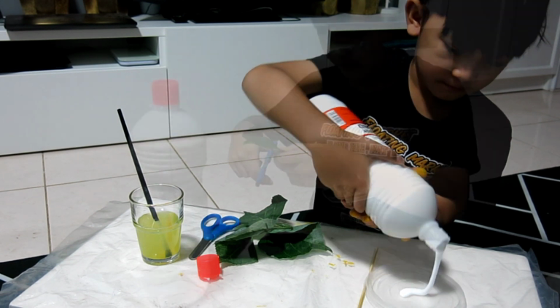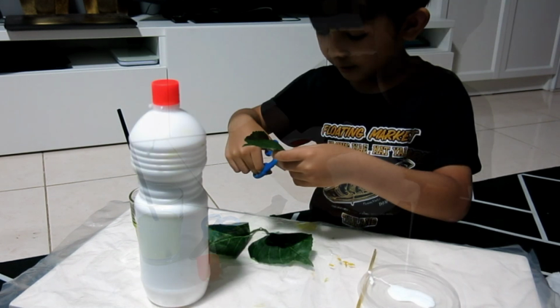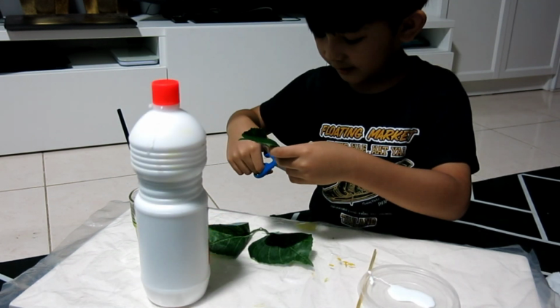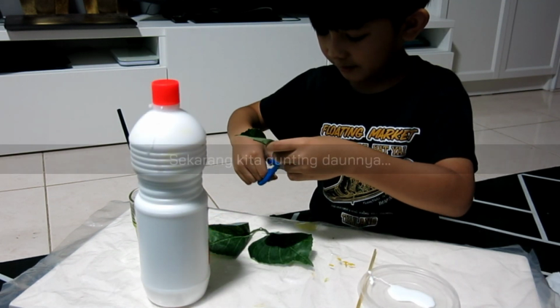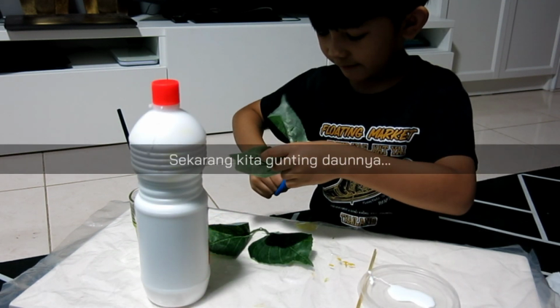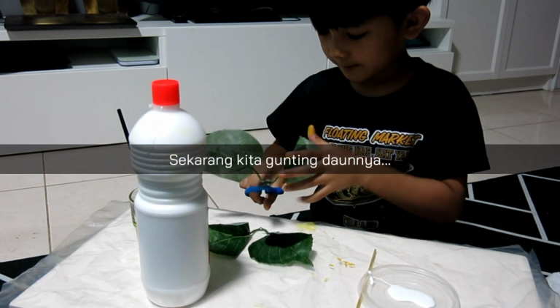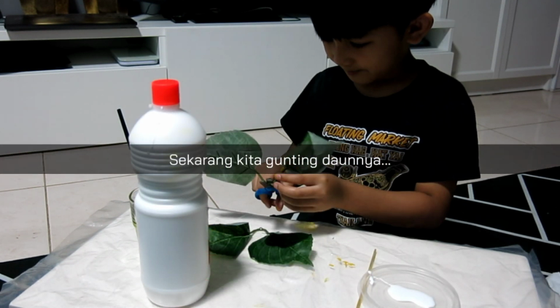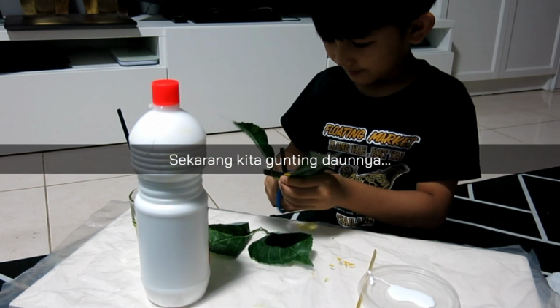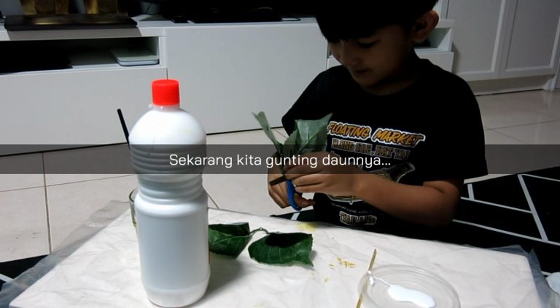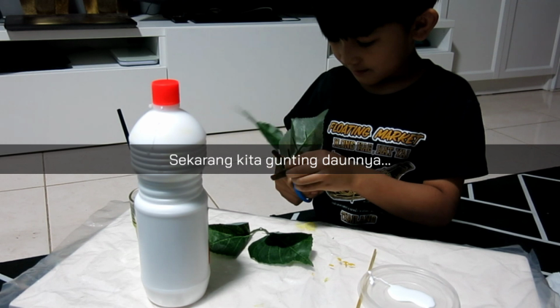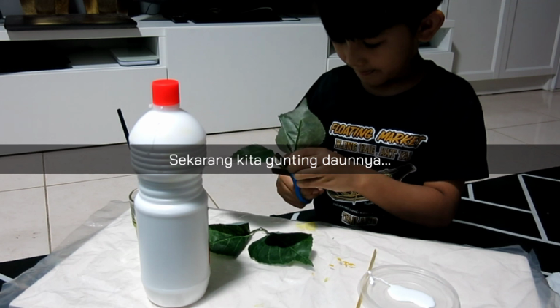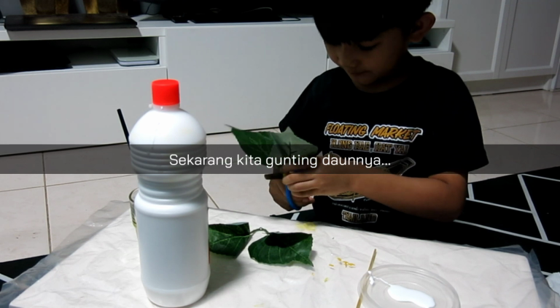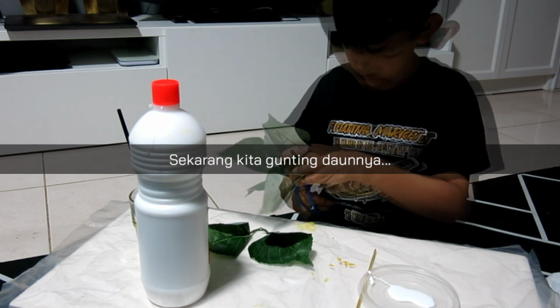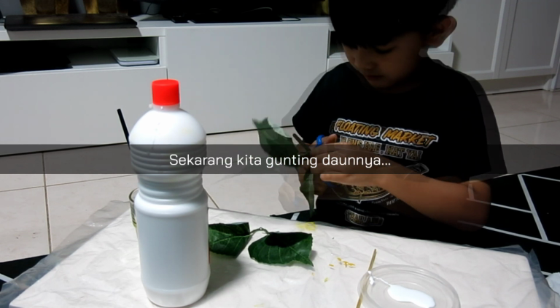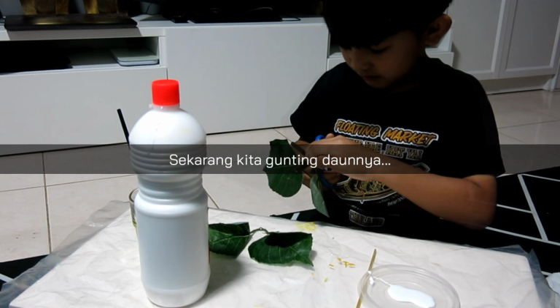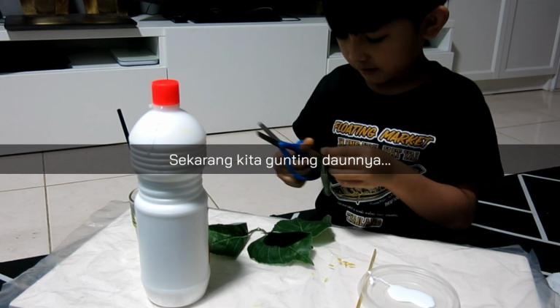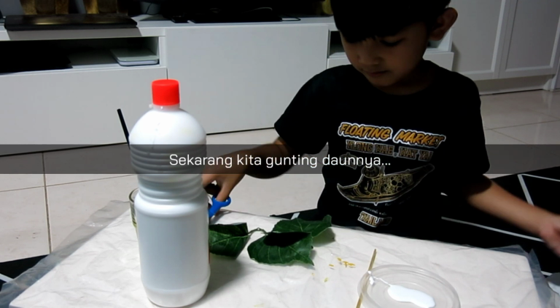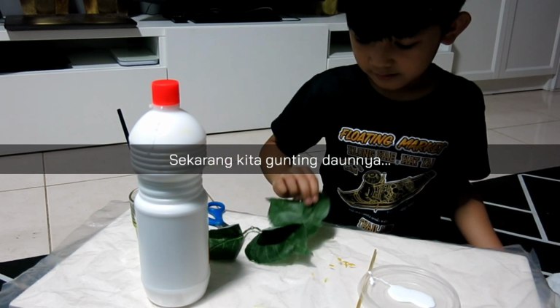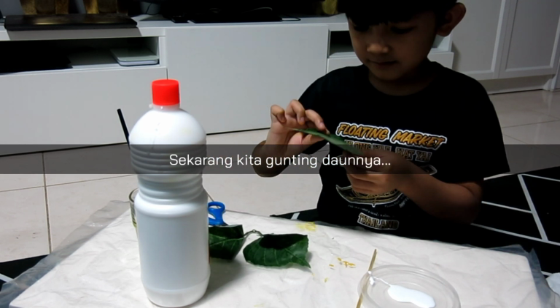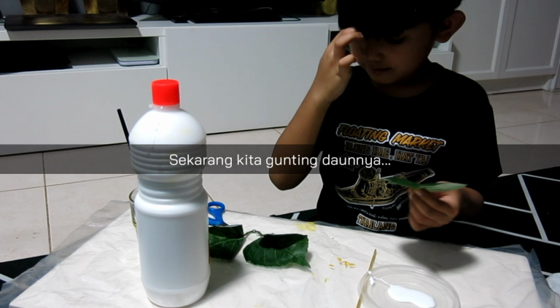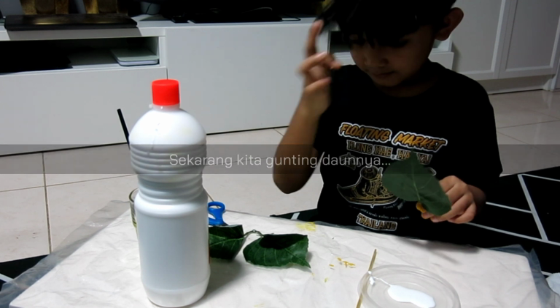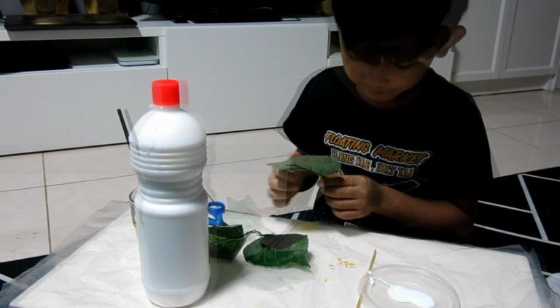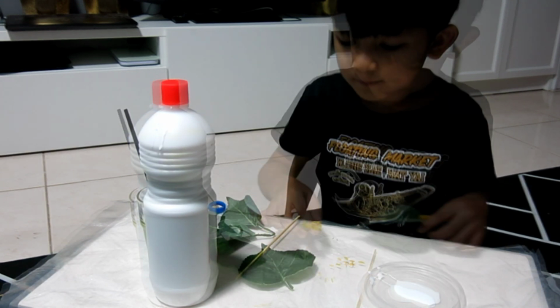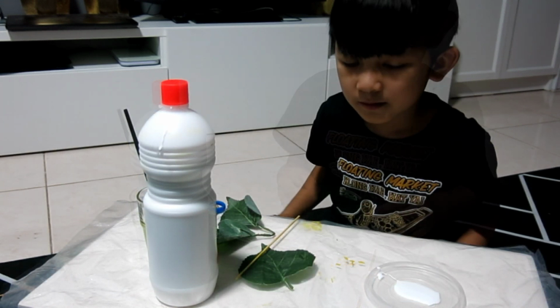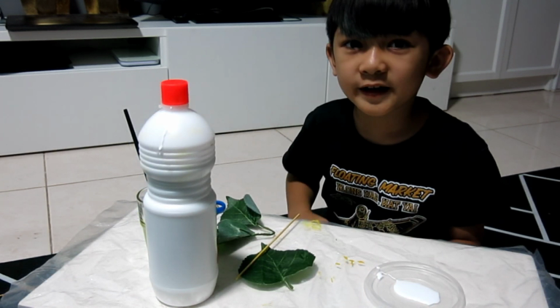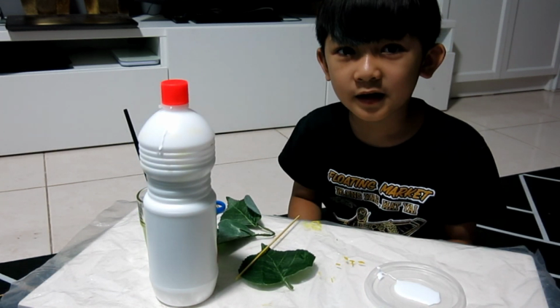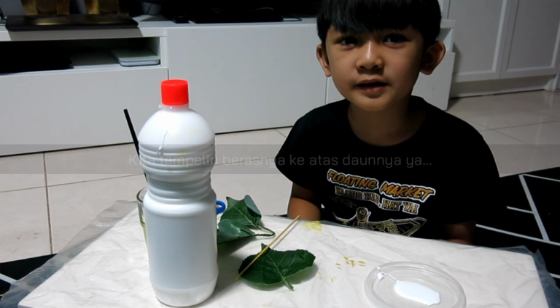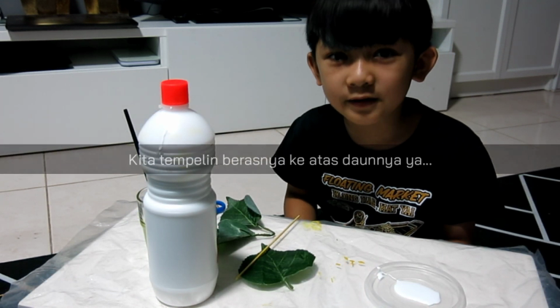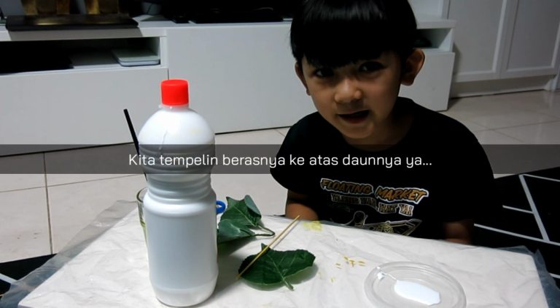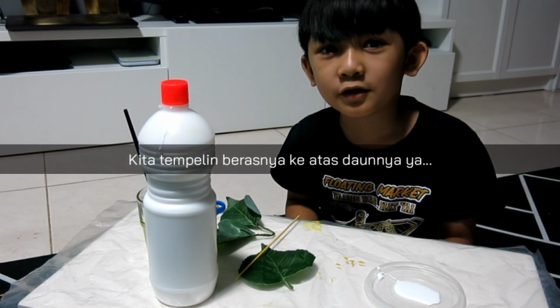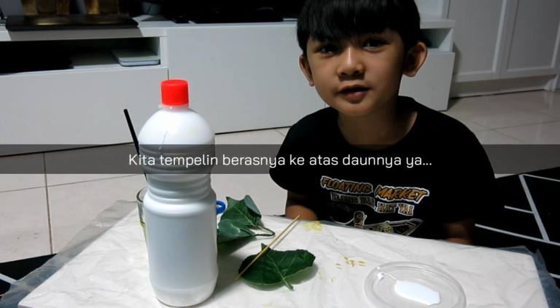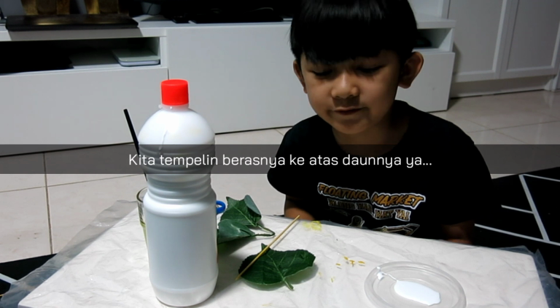Now we cut some leaves. Okay, now we stick the rice onto the leaves.